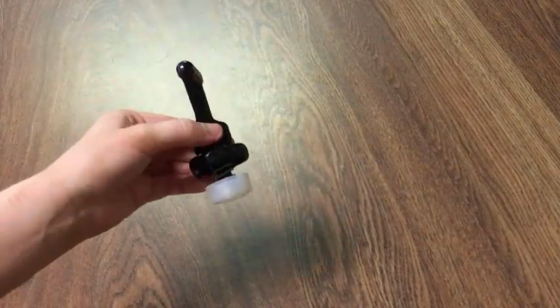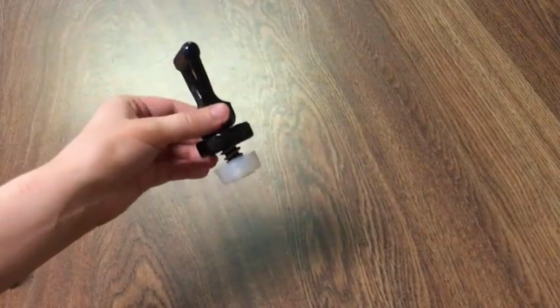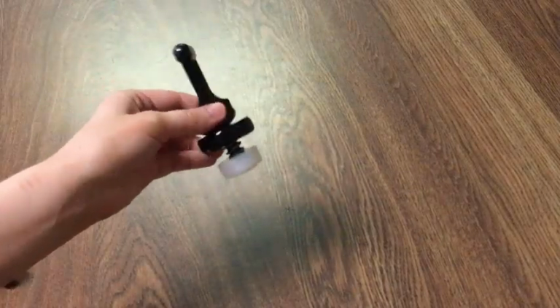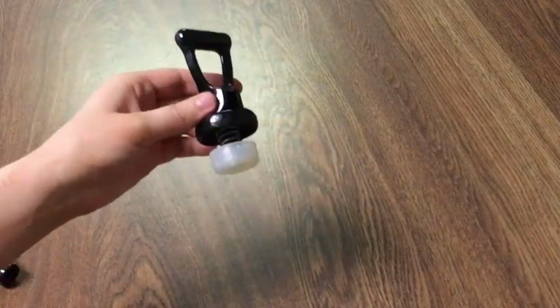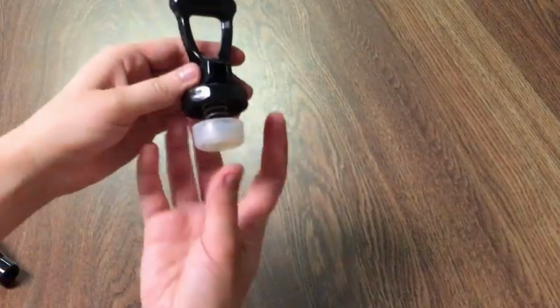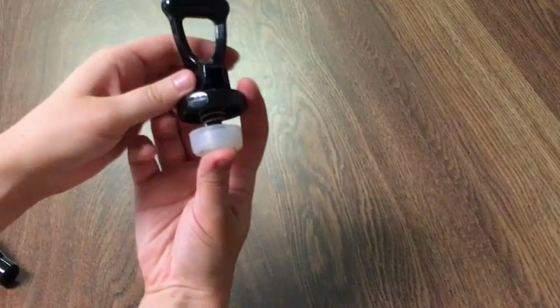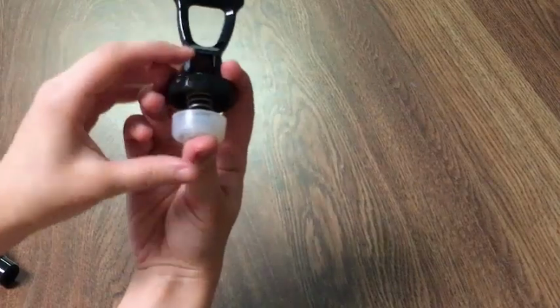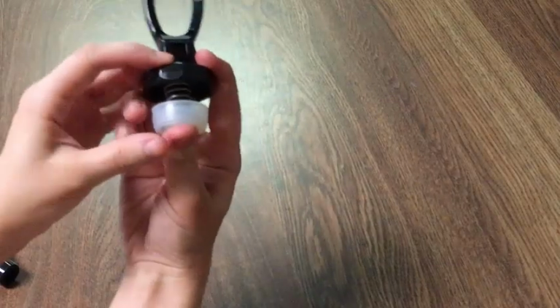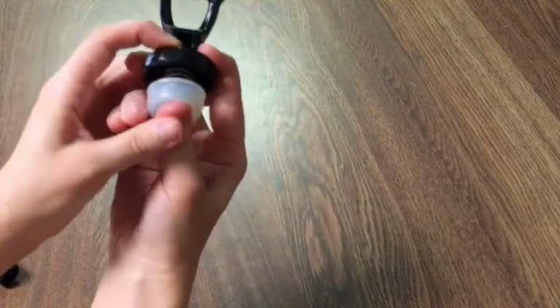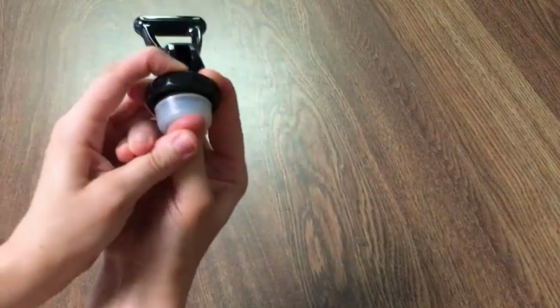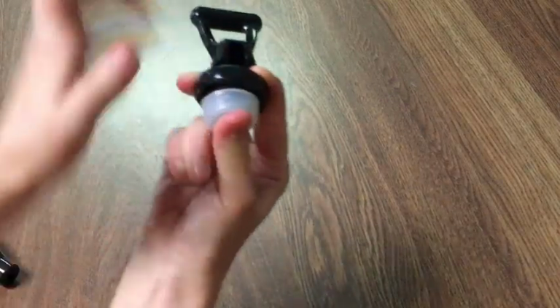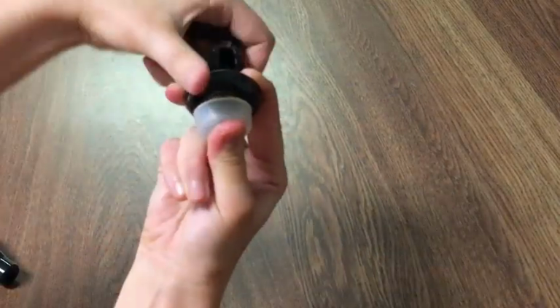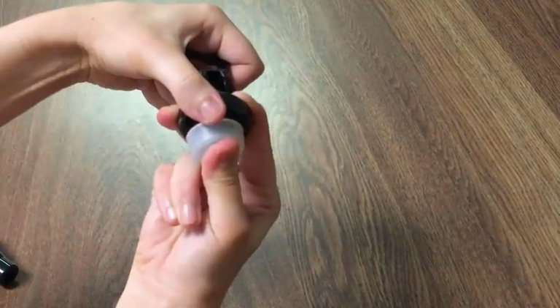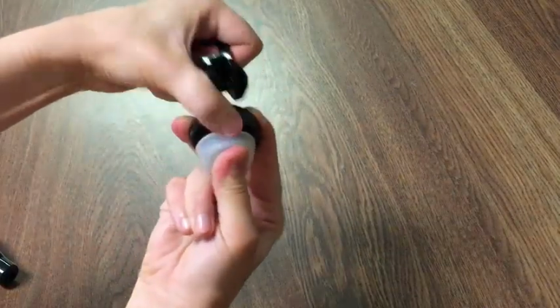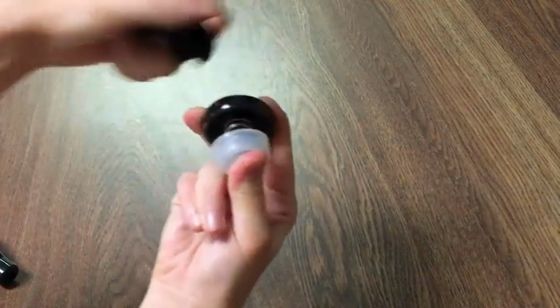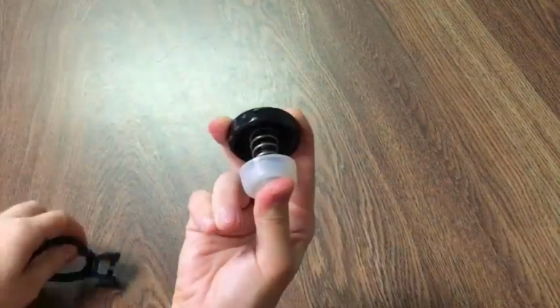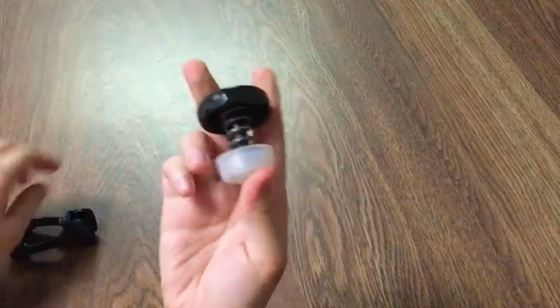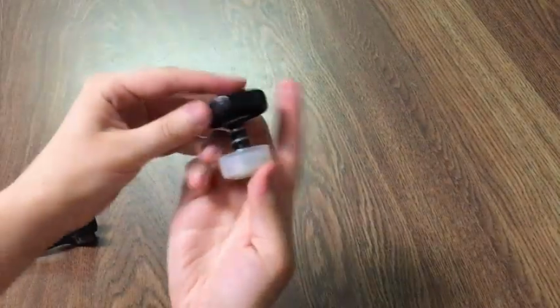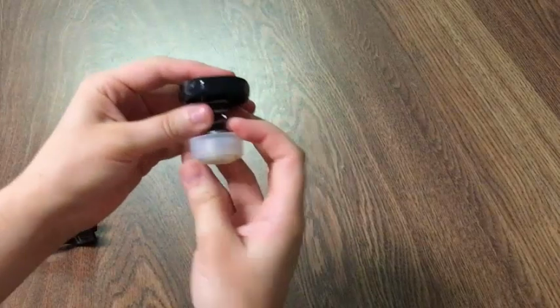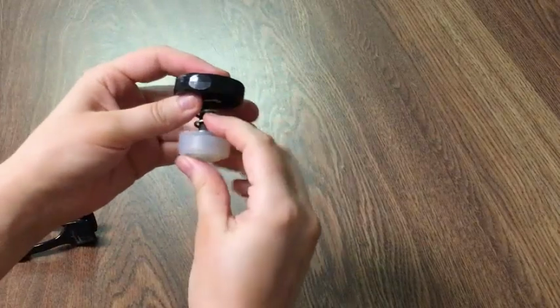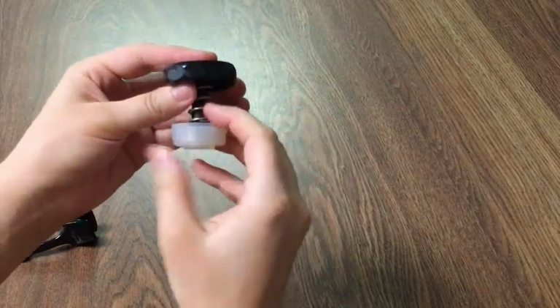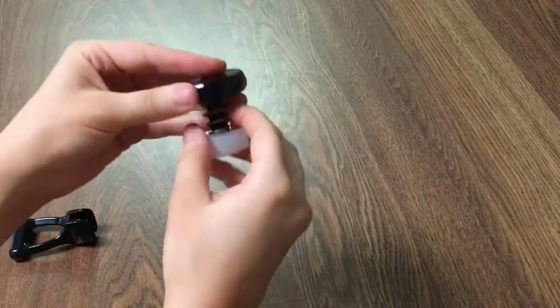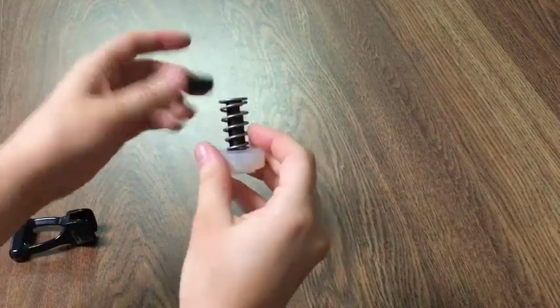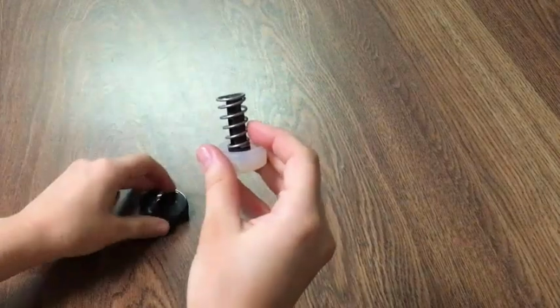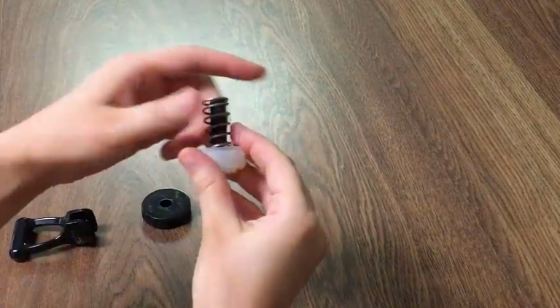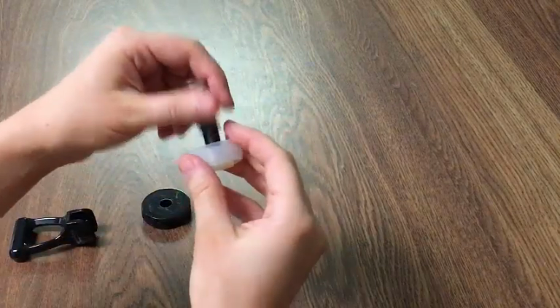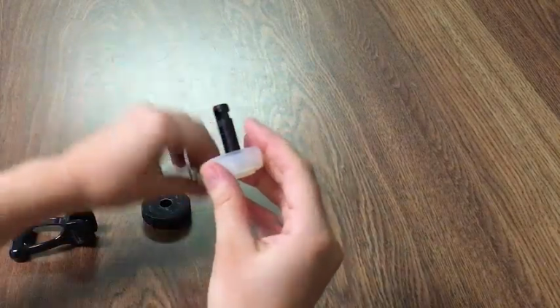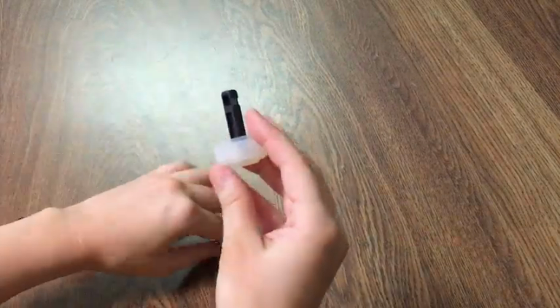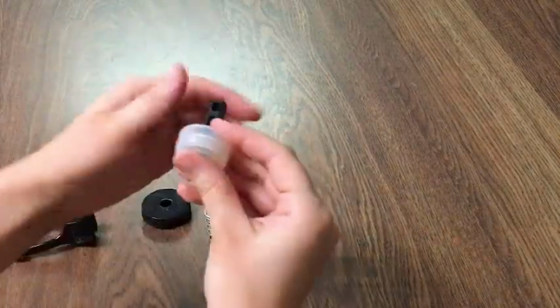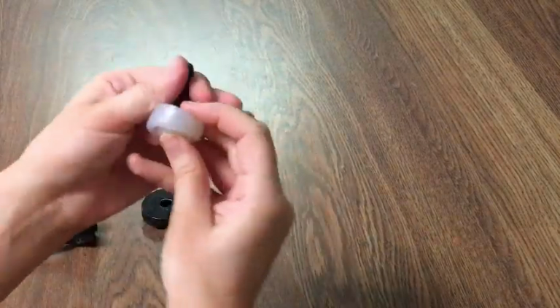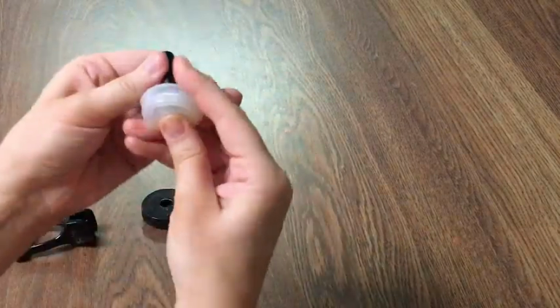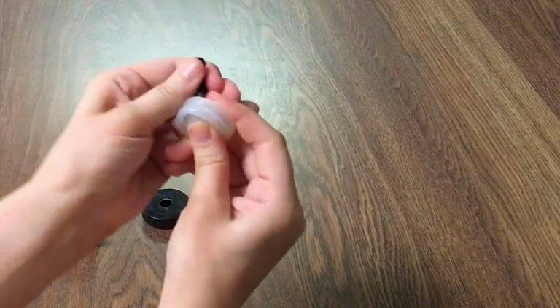For our next step, push up from the seat cup and slide the handle forward. We'll now disassemble the parts and remove the seat cup from the stem.